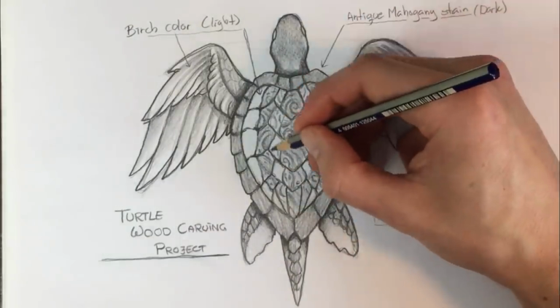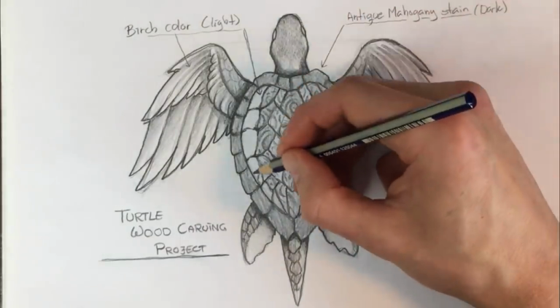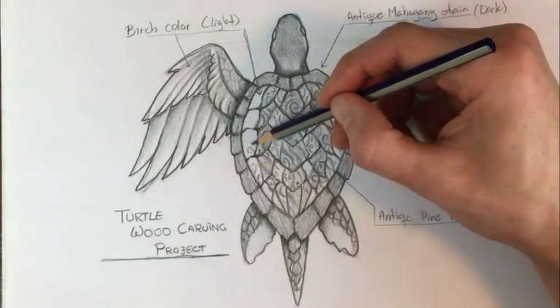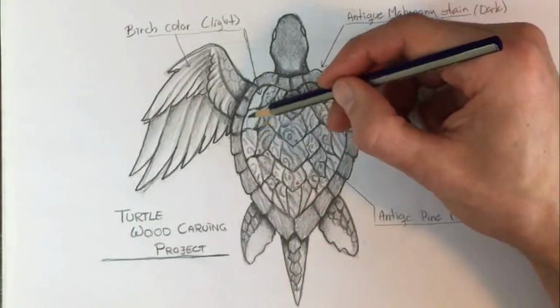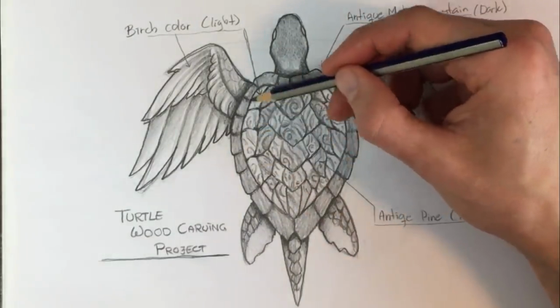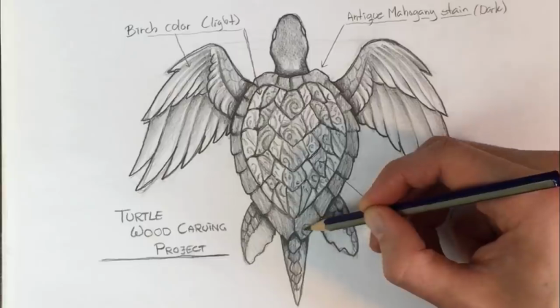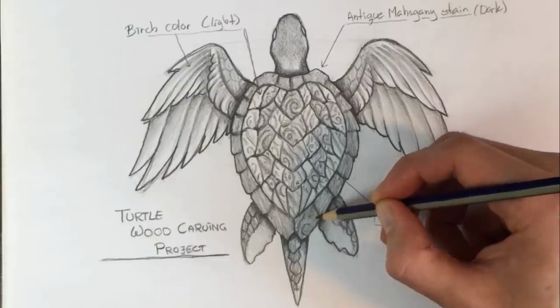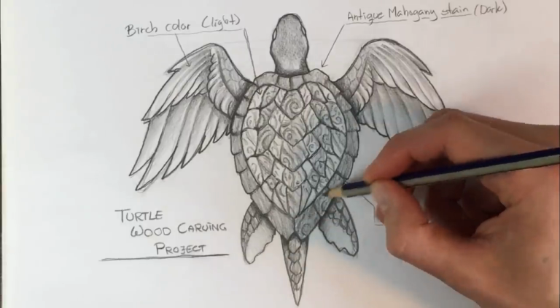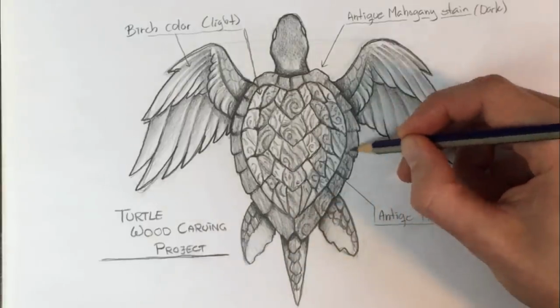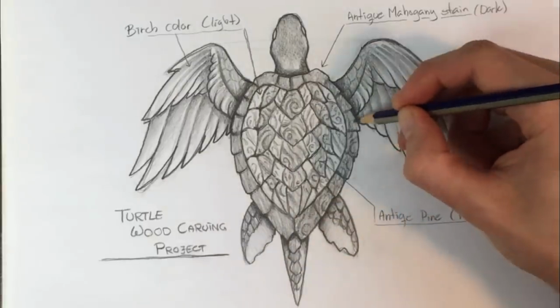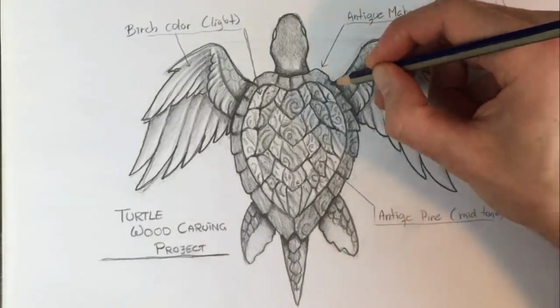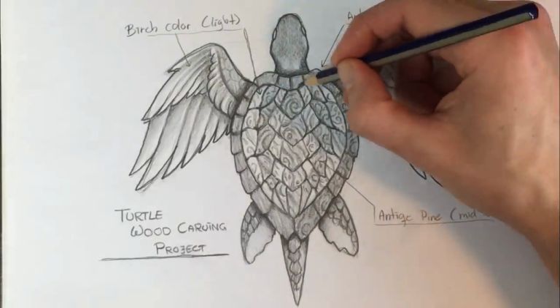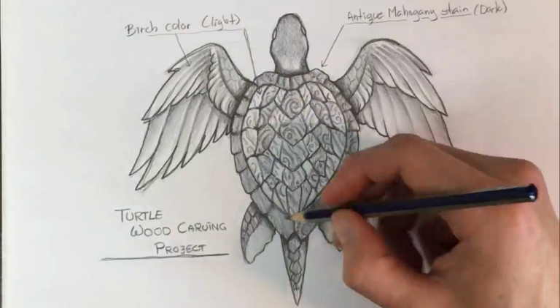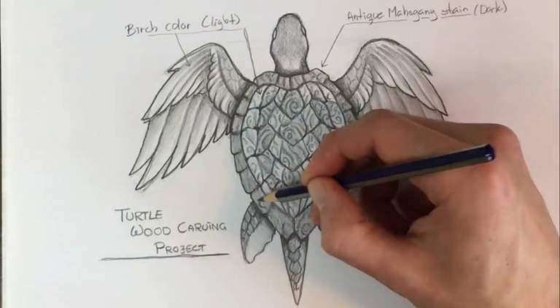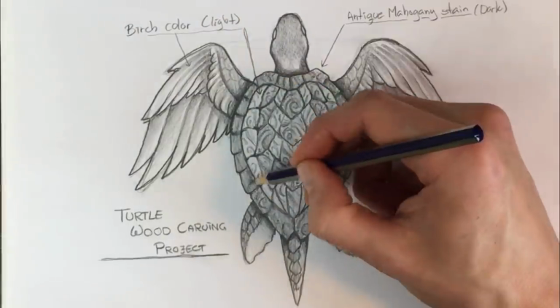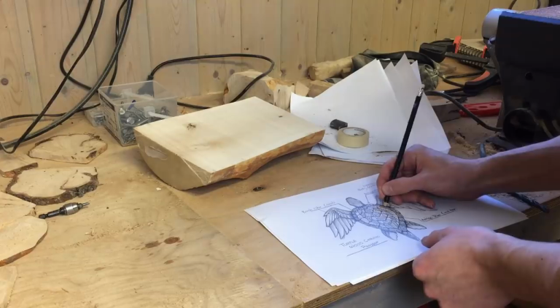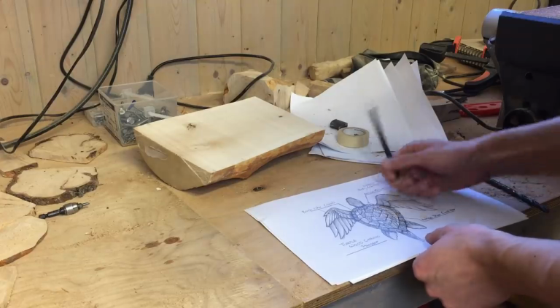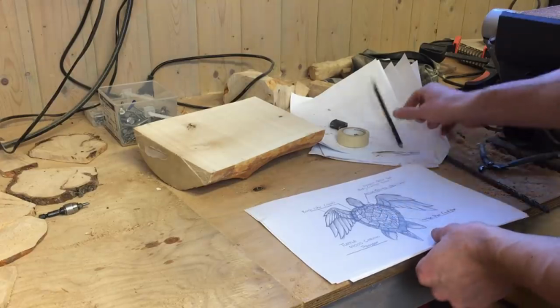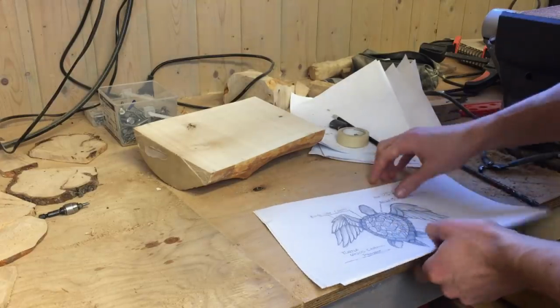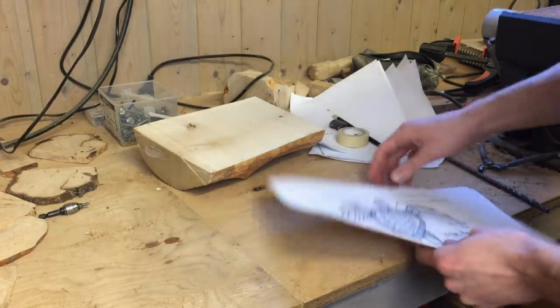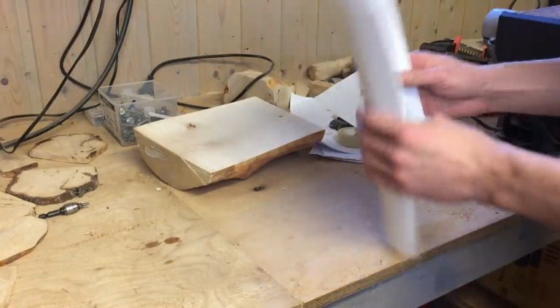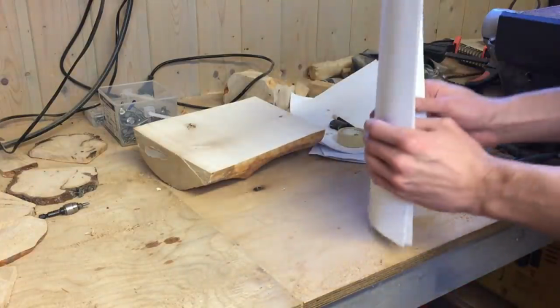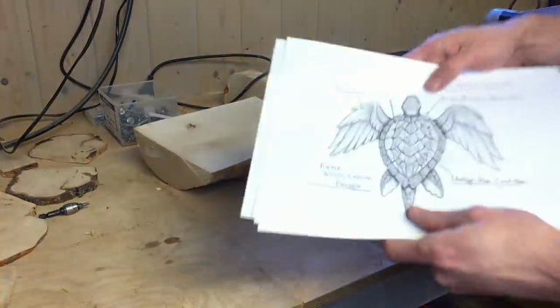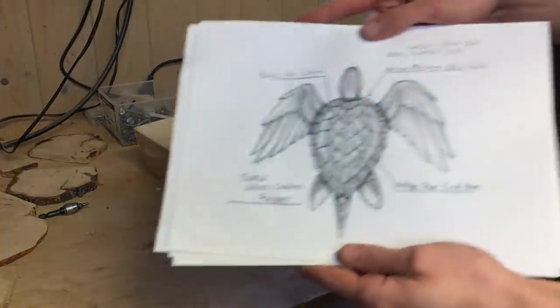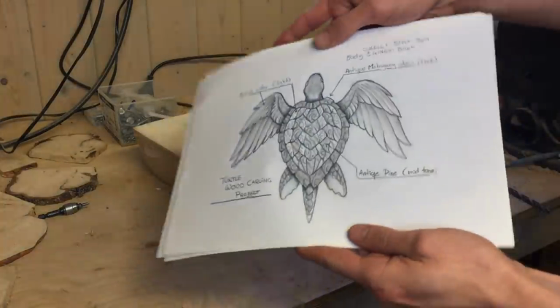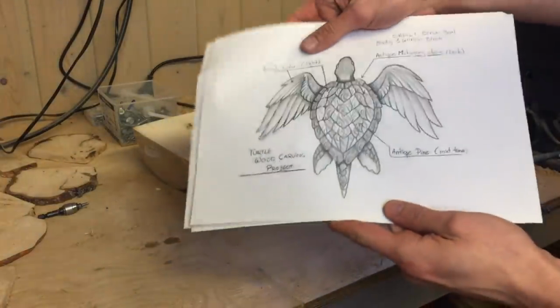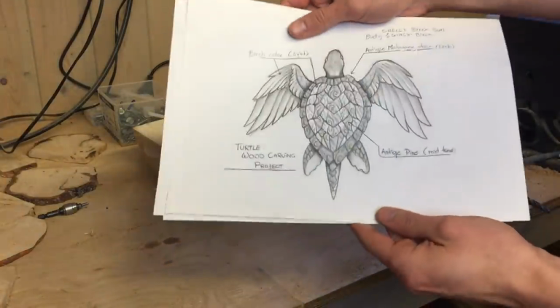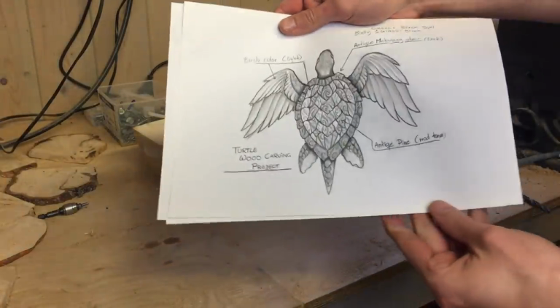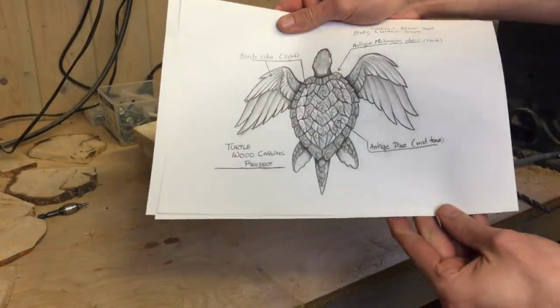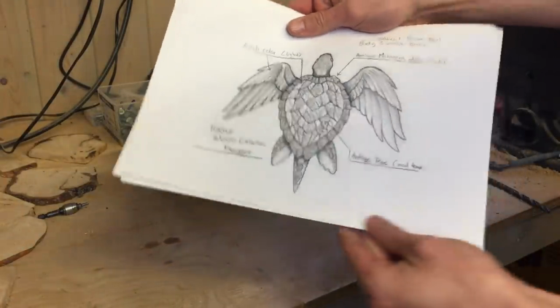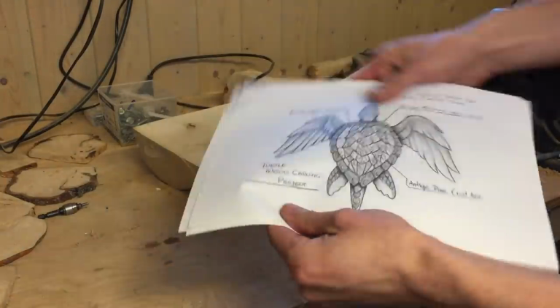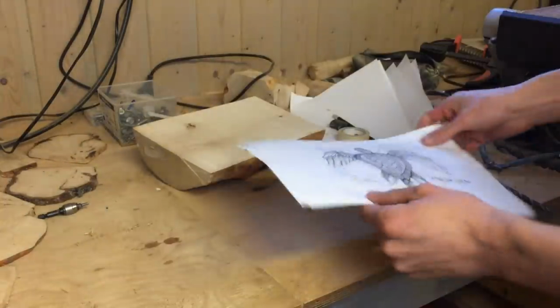I would be able to do it but it would just take so much time. So now this design is finished, let's glue it onto a piece of wood and start carving it.